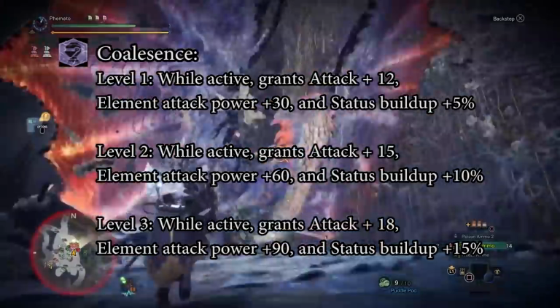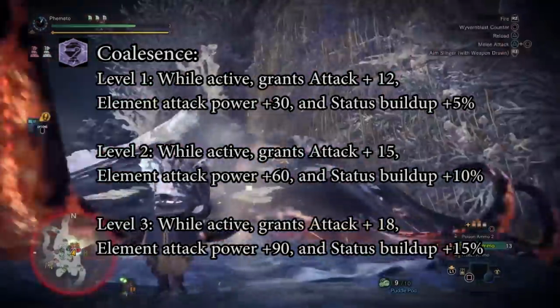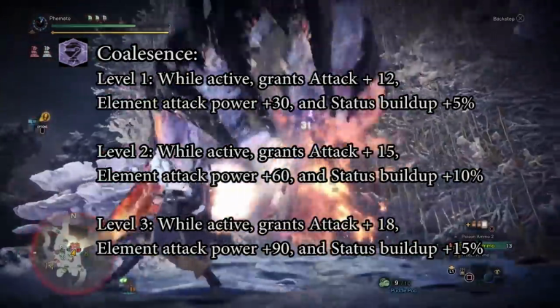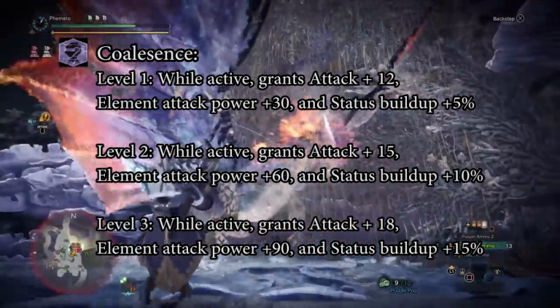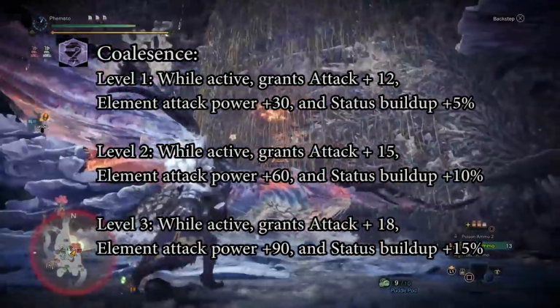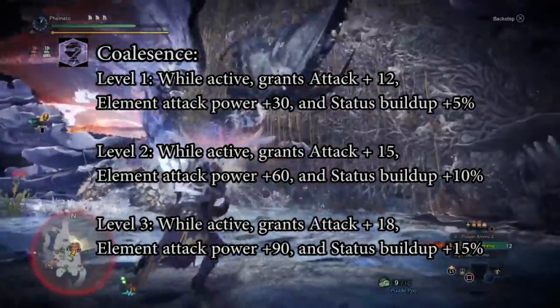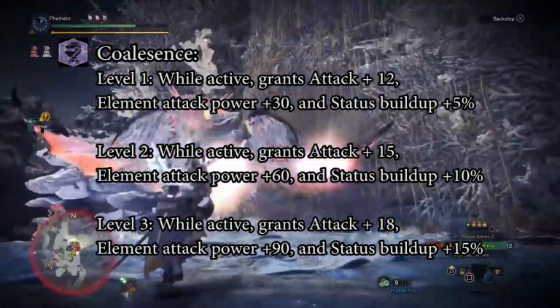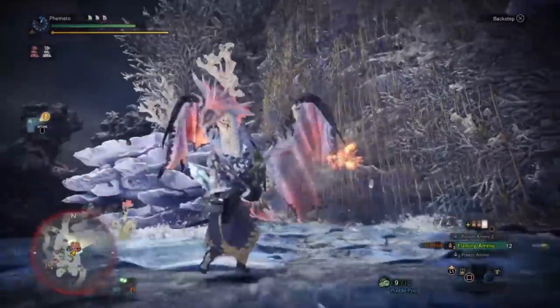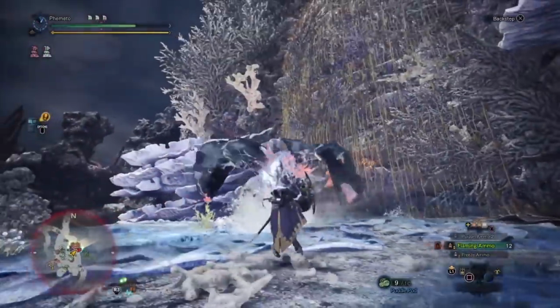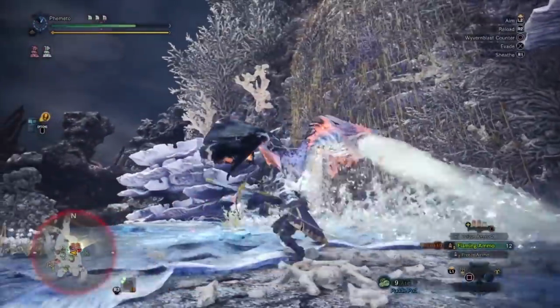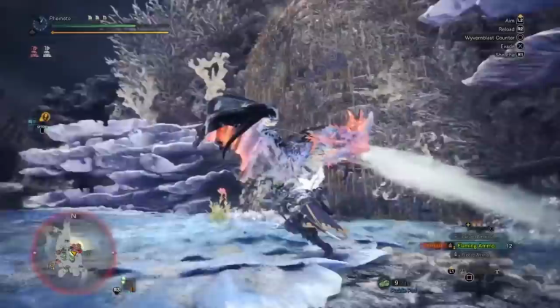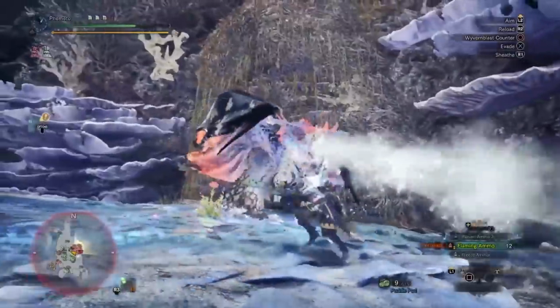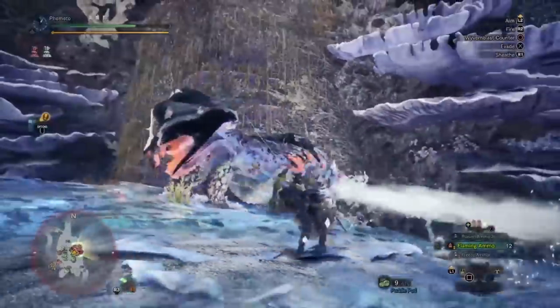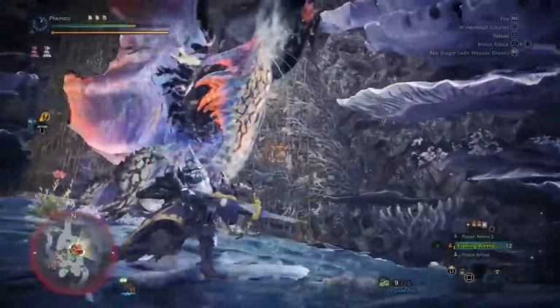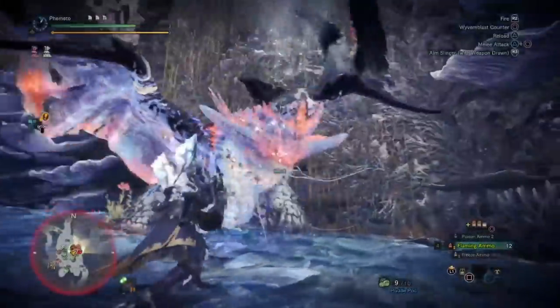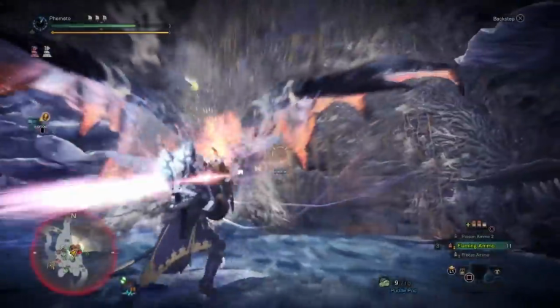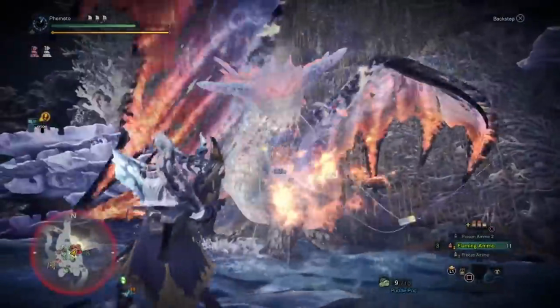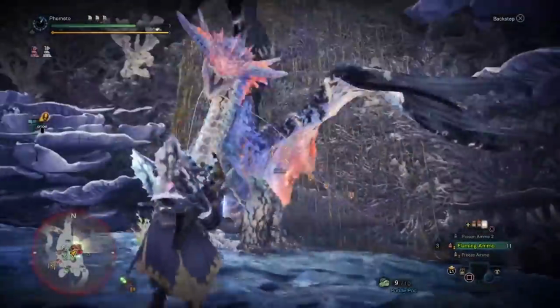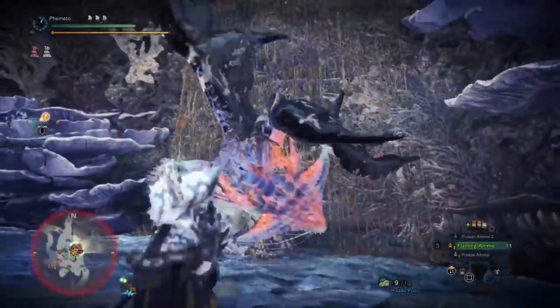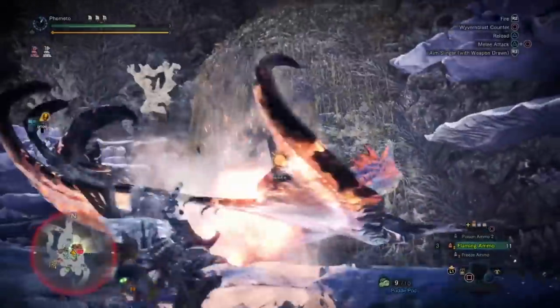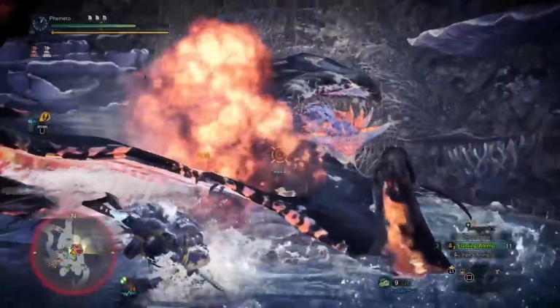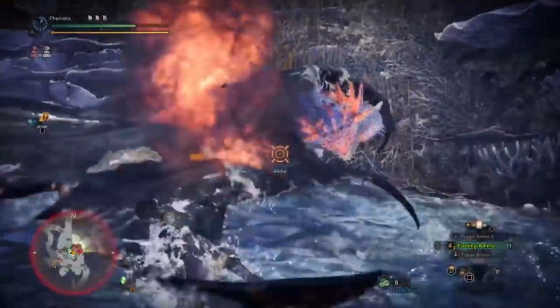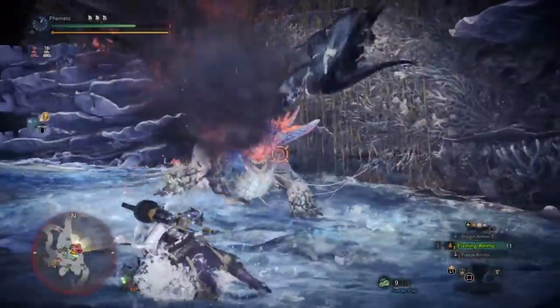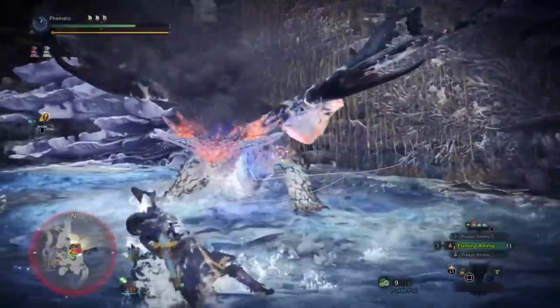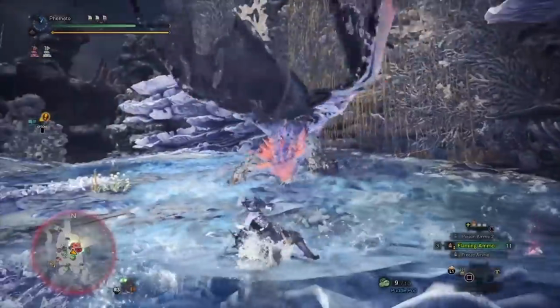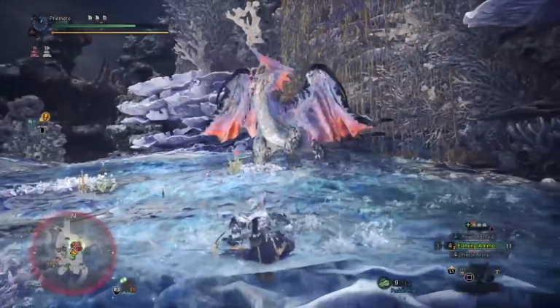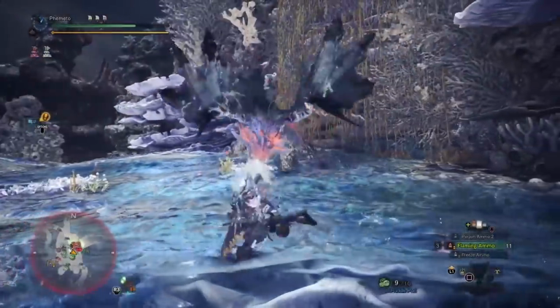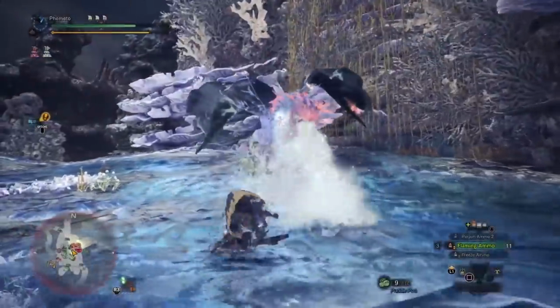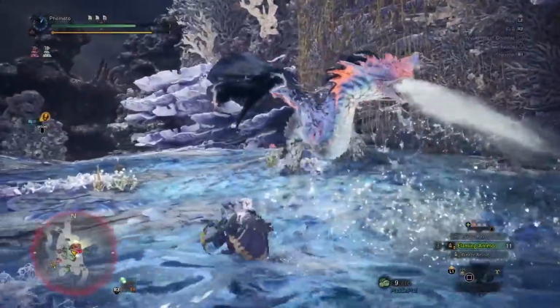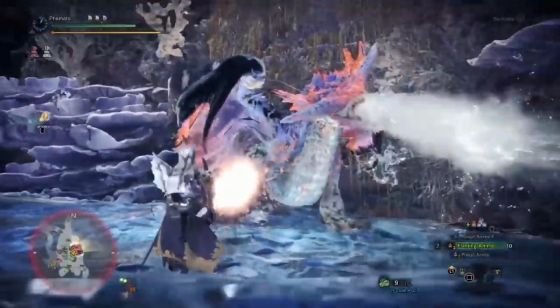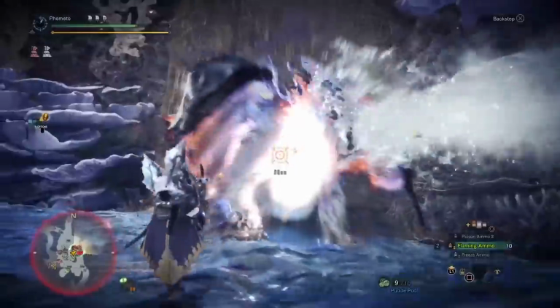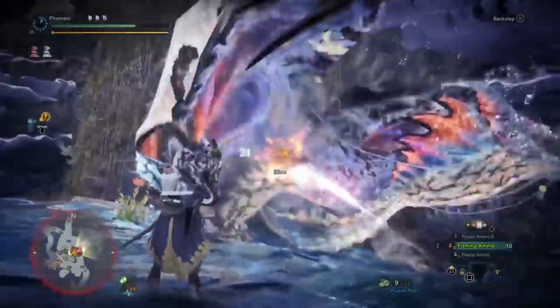To put it in relative terms, rank one is basically like getting Attack 4, Element 1, and Status 1. Rank two is Attack 5, Element 2, Status 2. And rank three is Attack 6, Element 3, Status 3. It's a lot of extra stats.